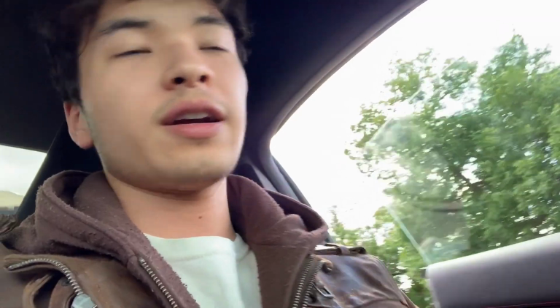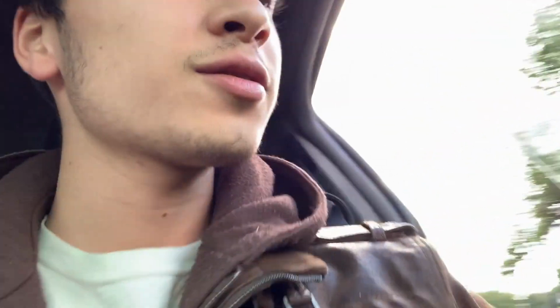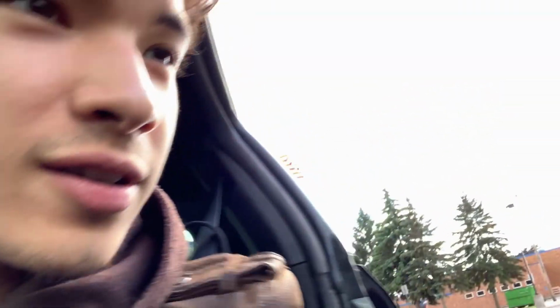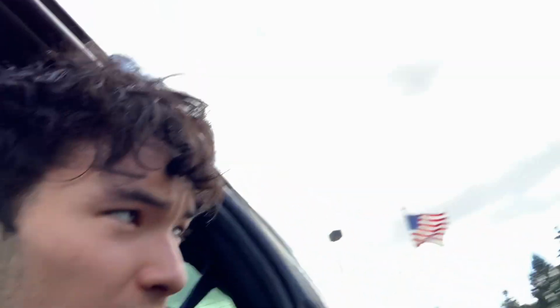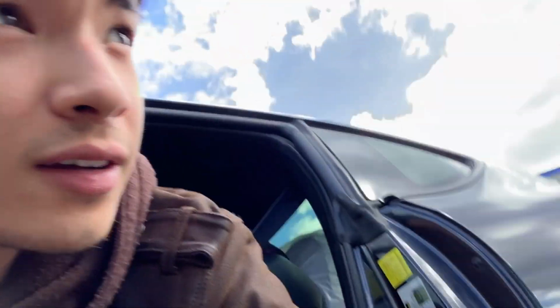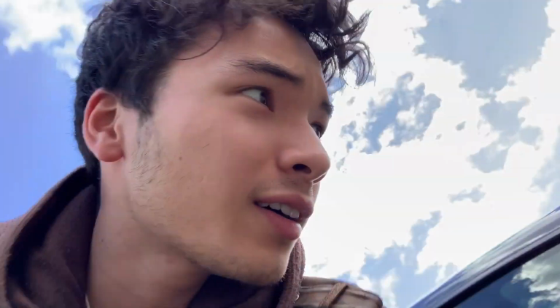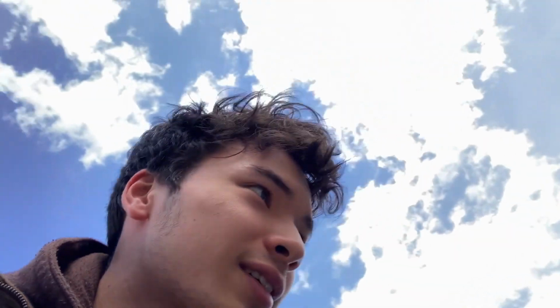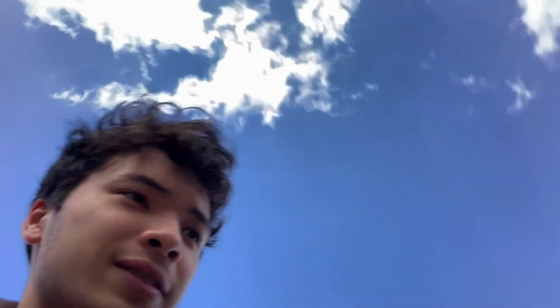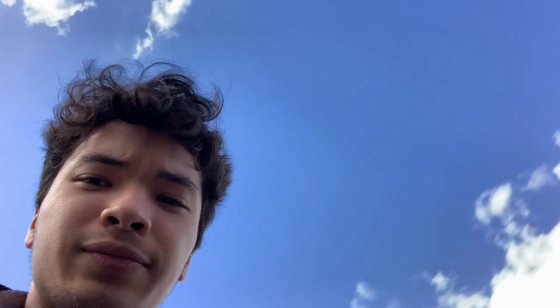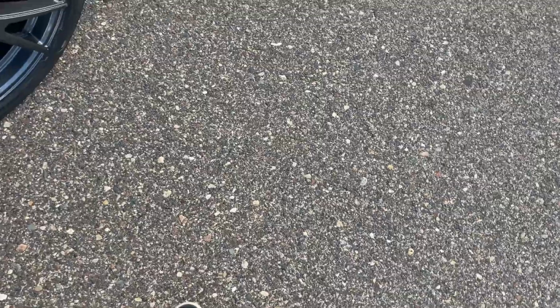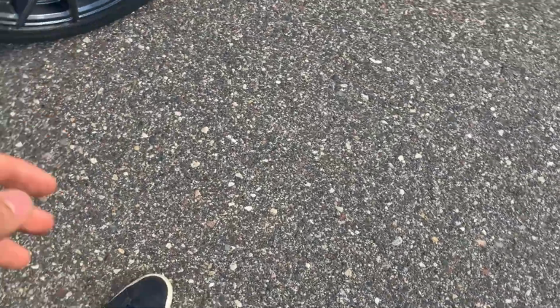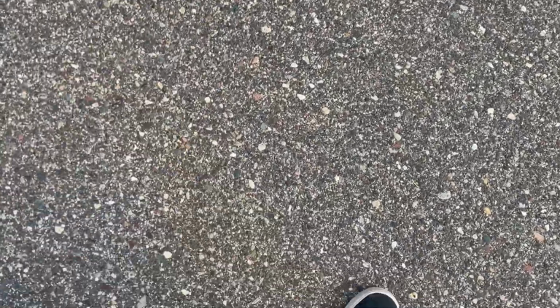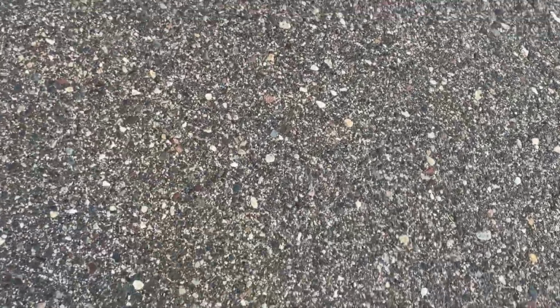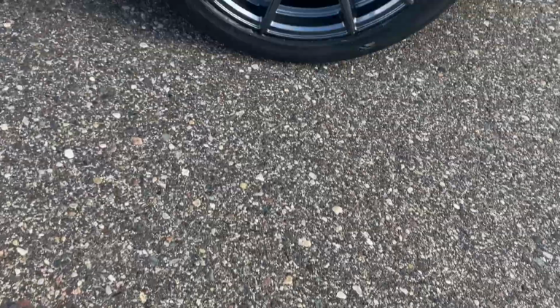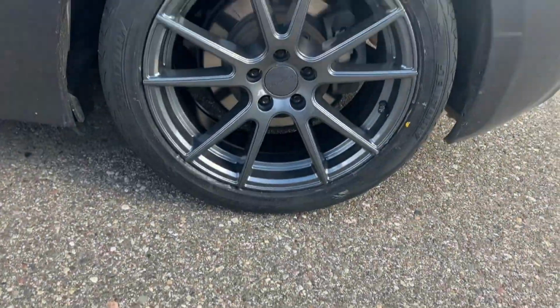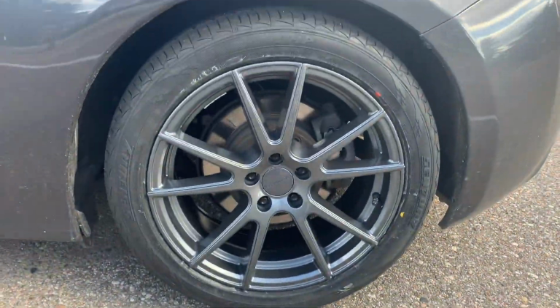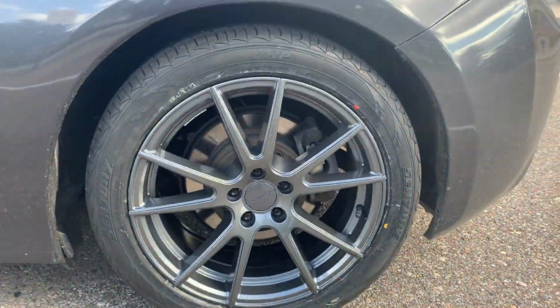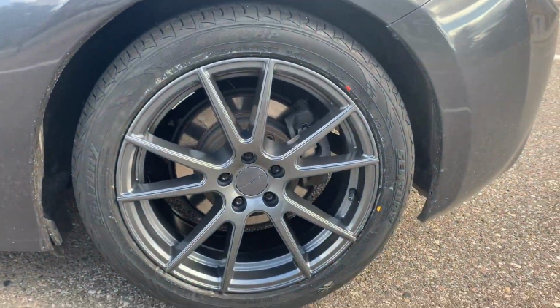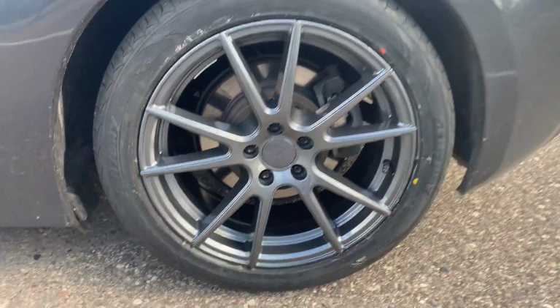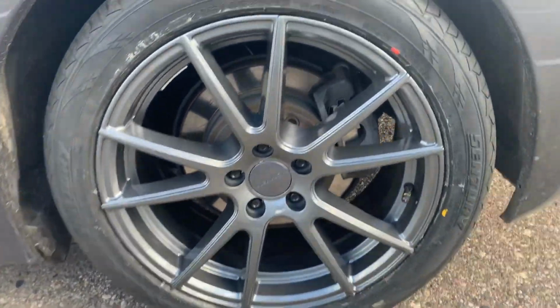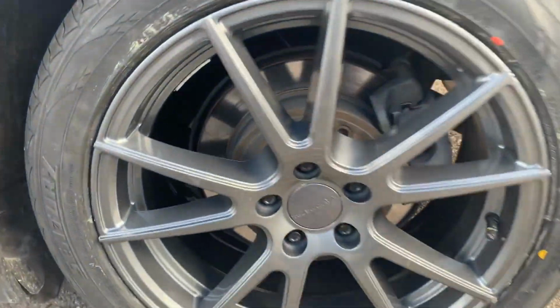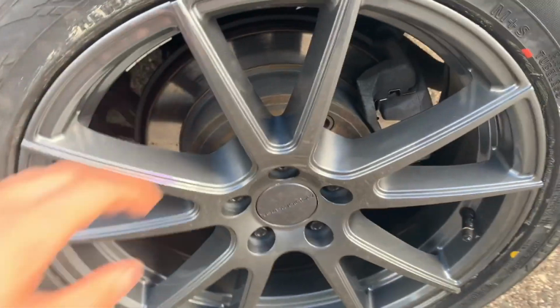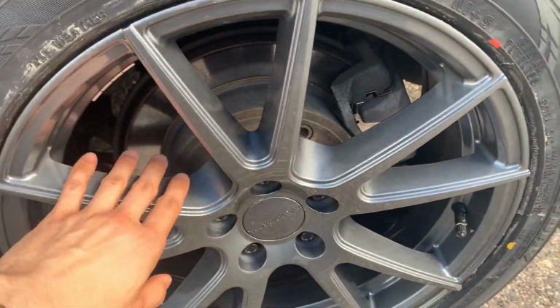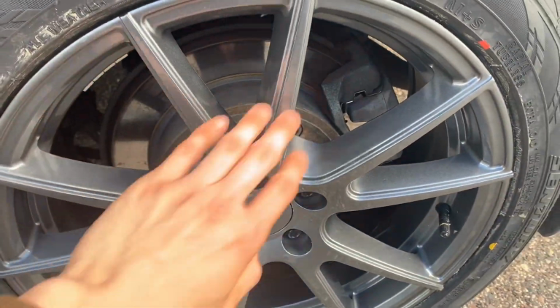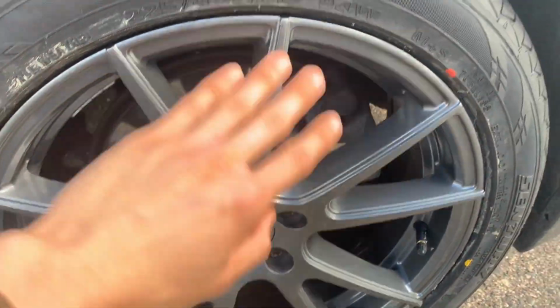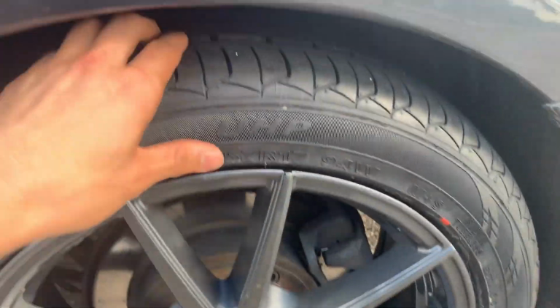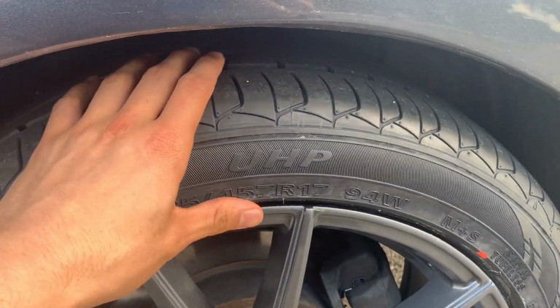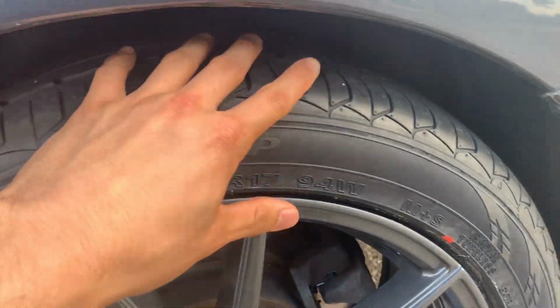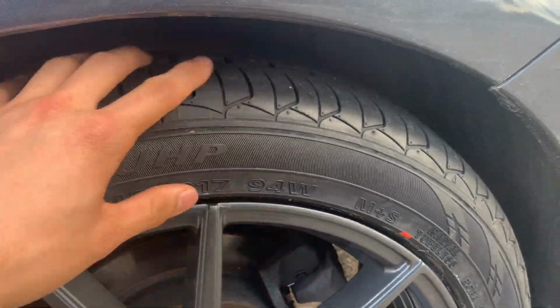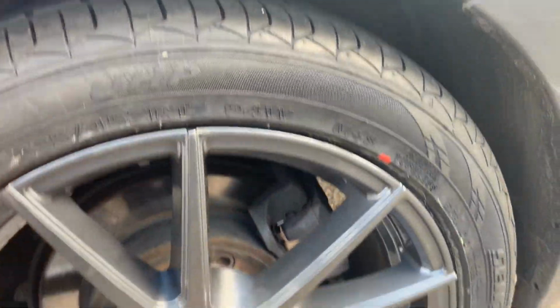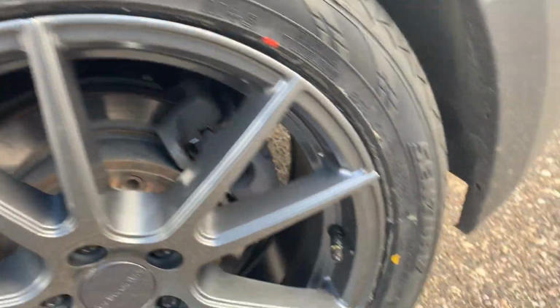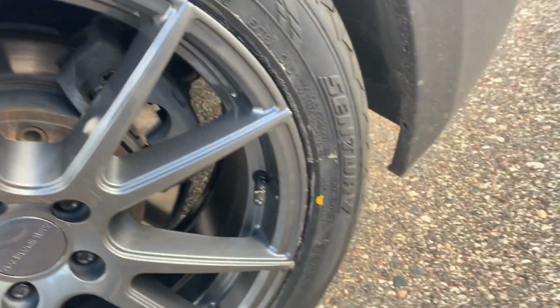All right, so these are the new tires, guys. Right here, as you can see, there's a new rim on here and the tread is different, so this is a summer tire.